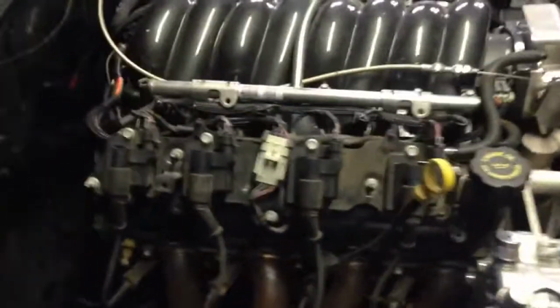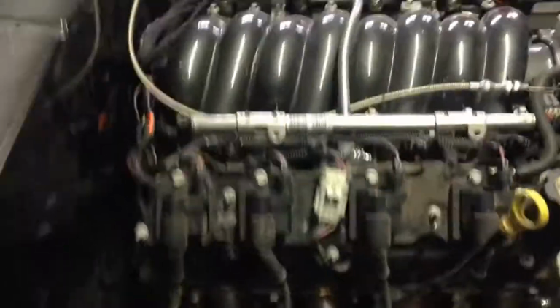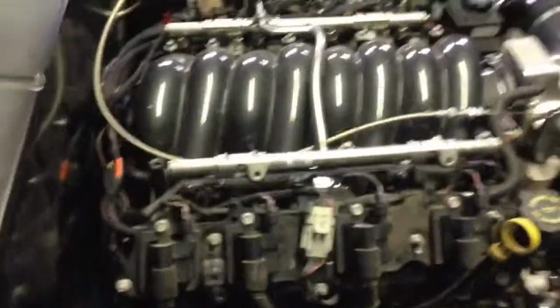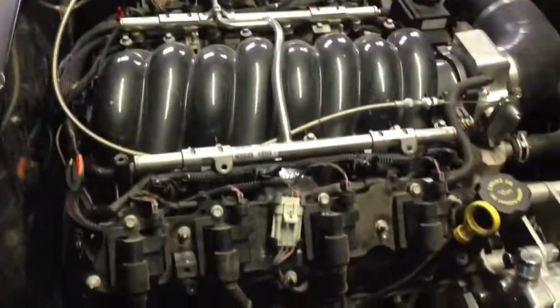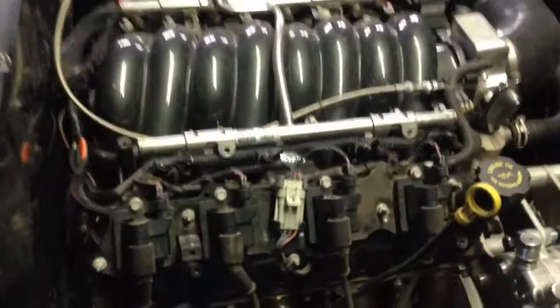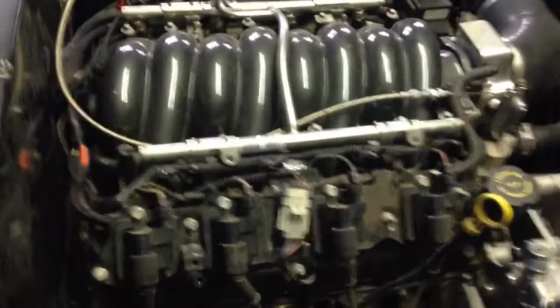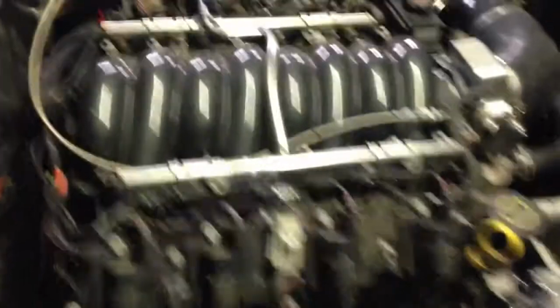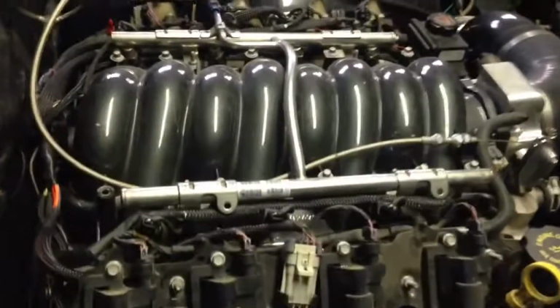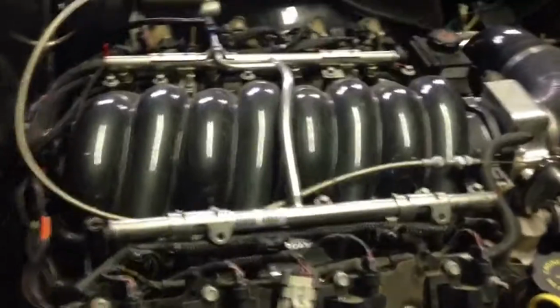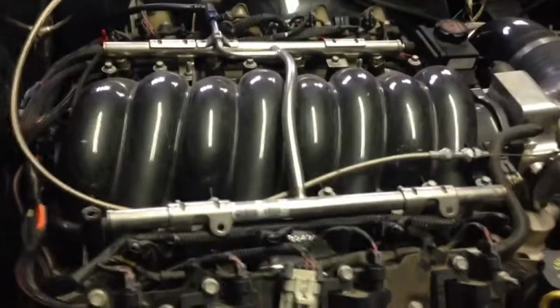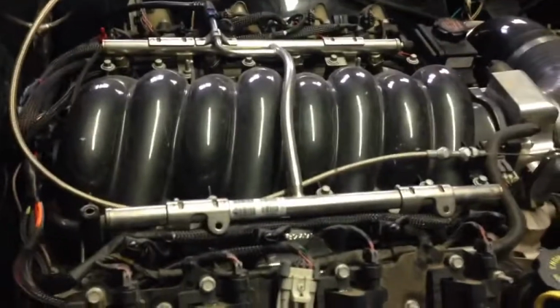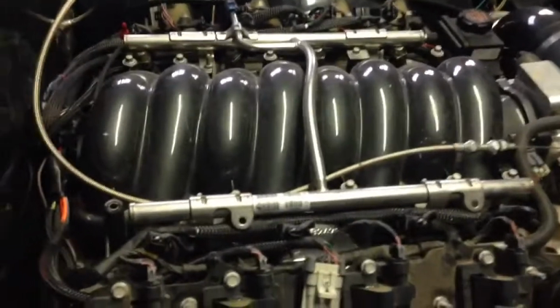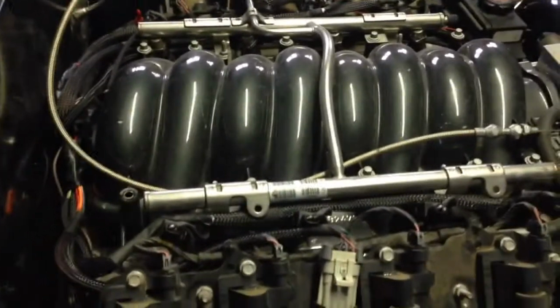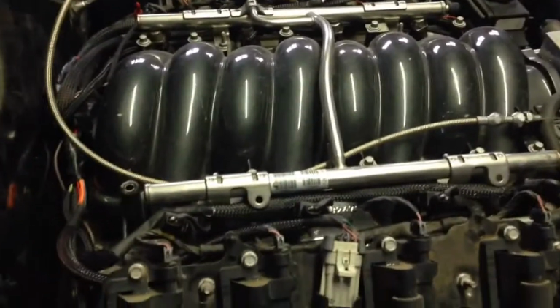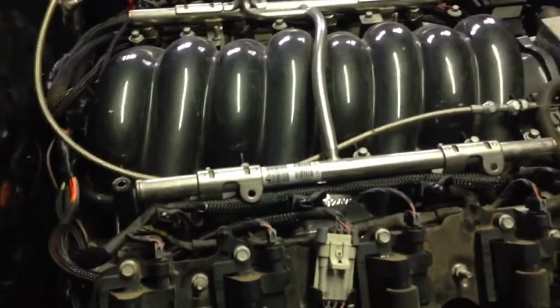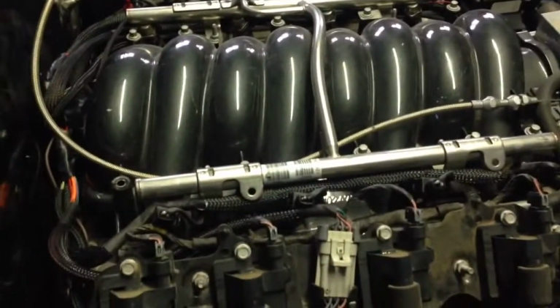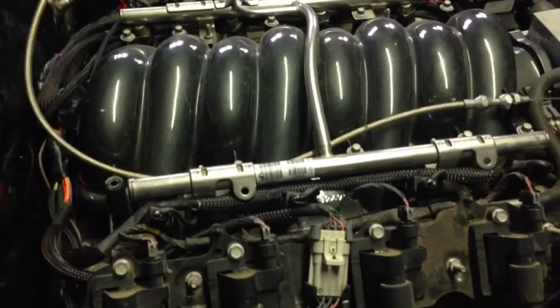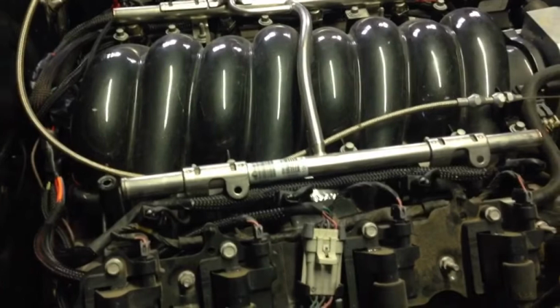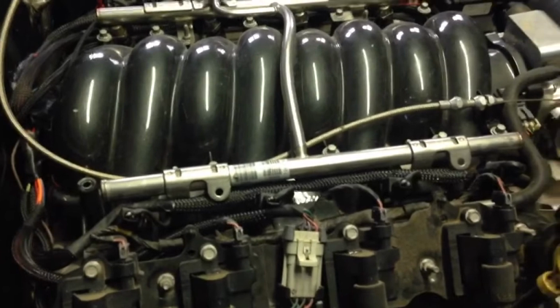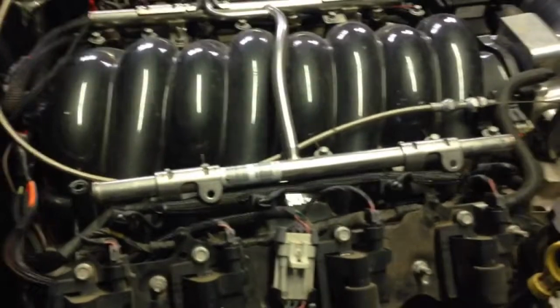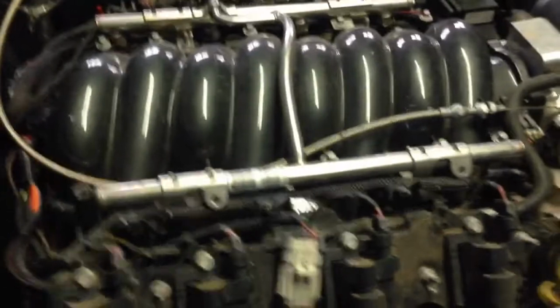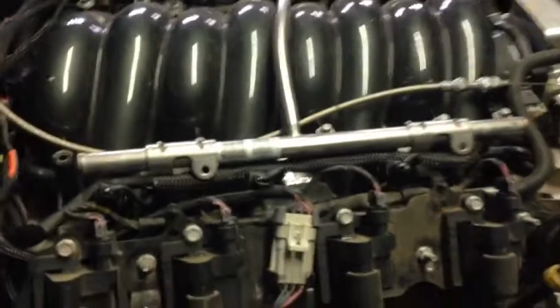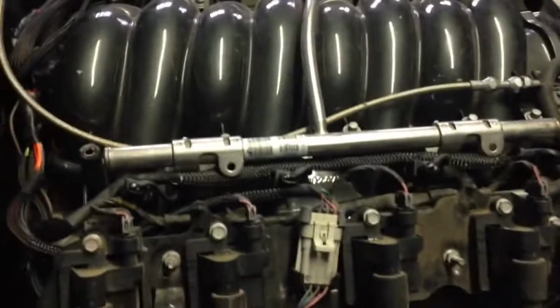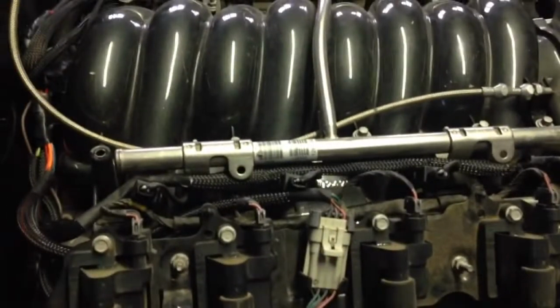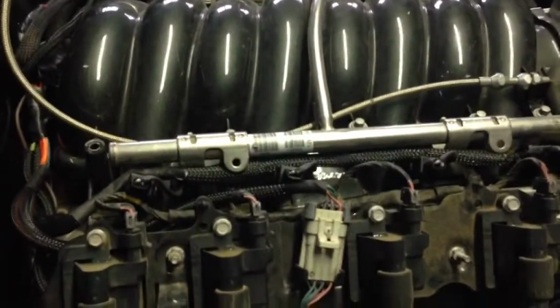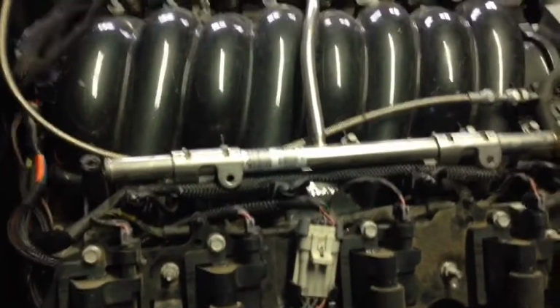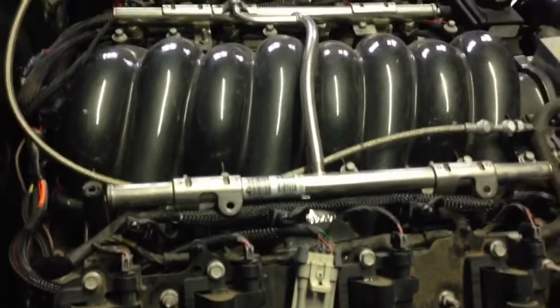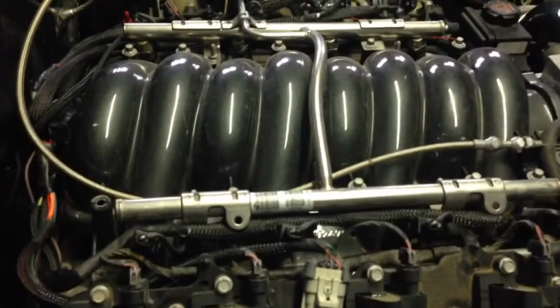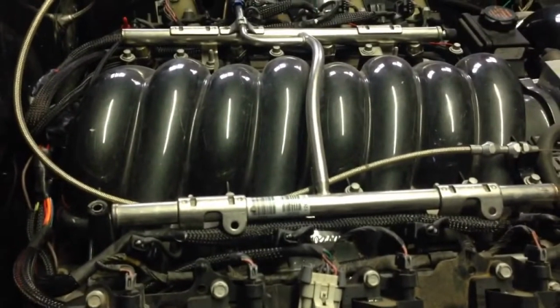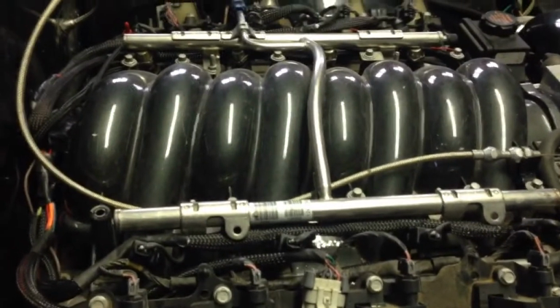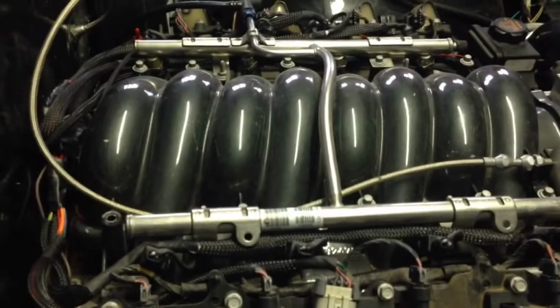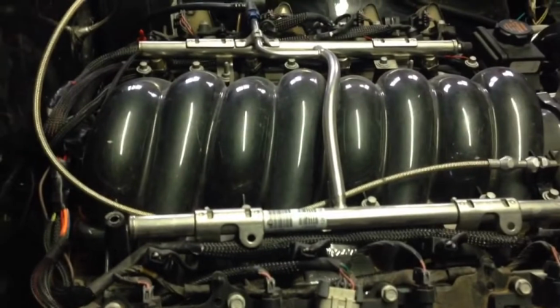For the coils it uses wasted spark mode, so you only have four inputs for all your coils — two for each side — and it uses a wasted spark type of setup.